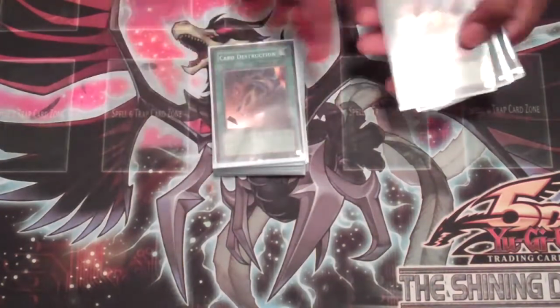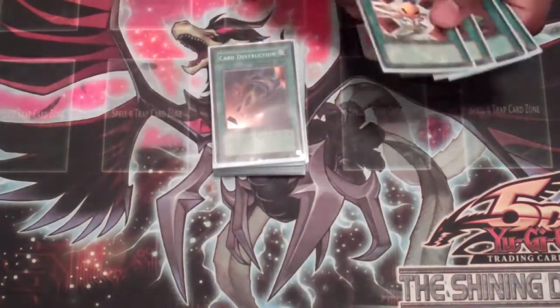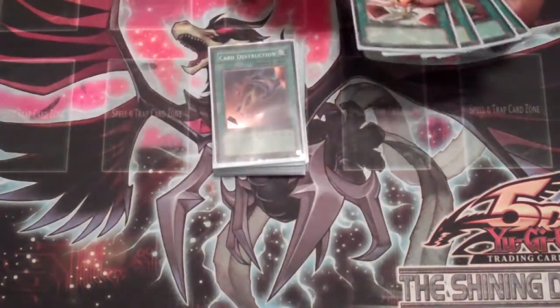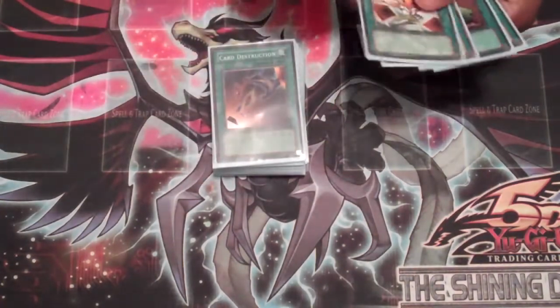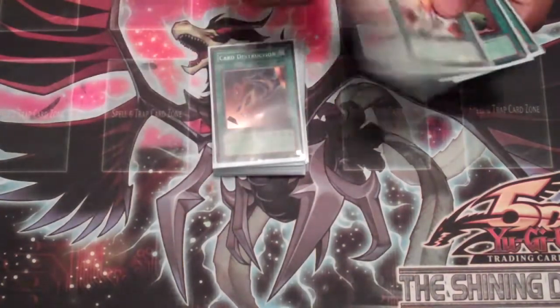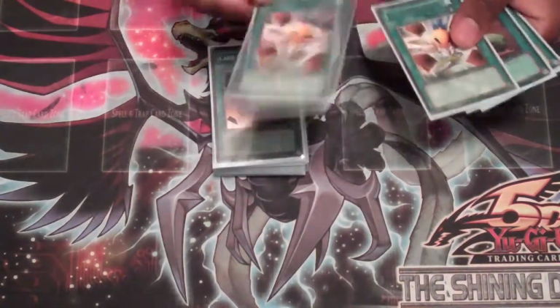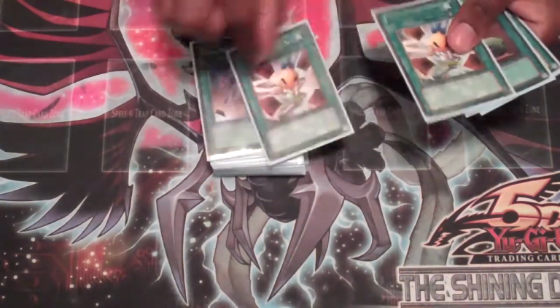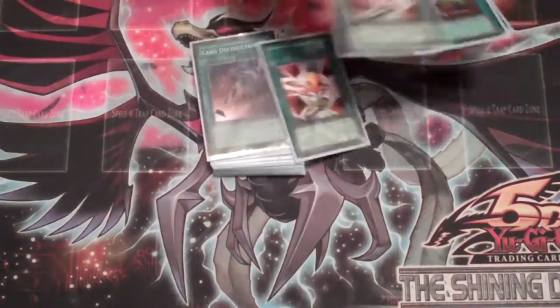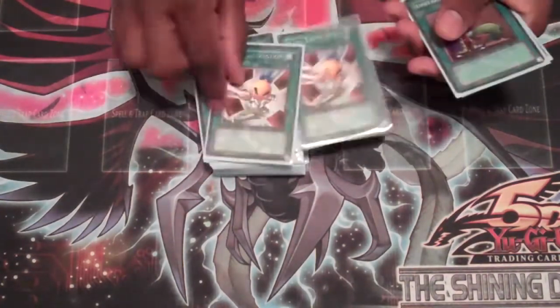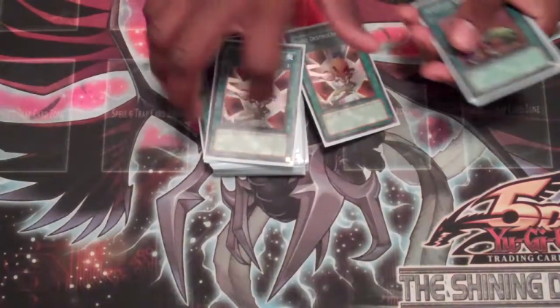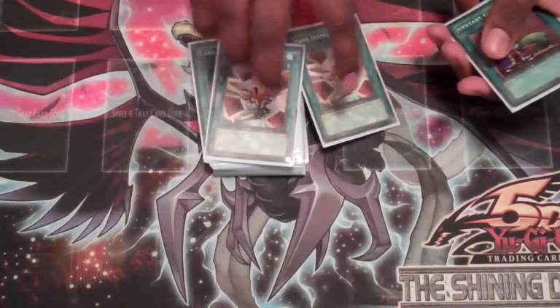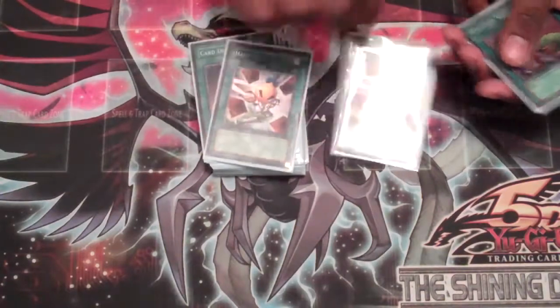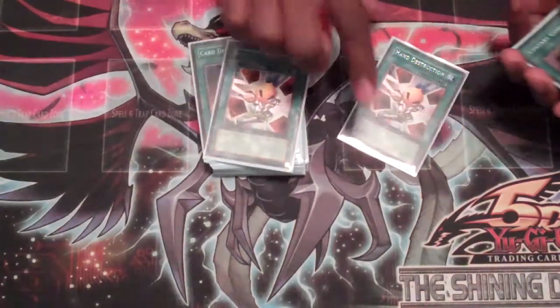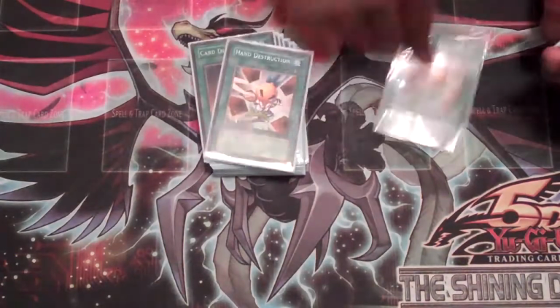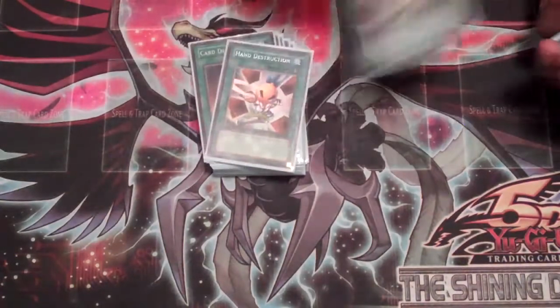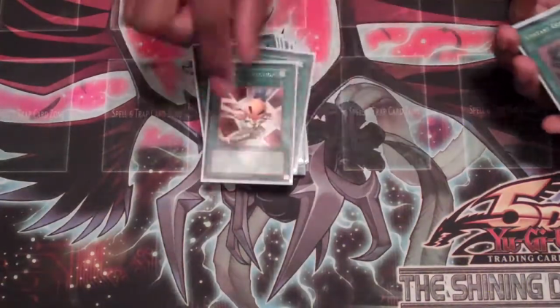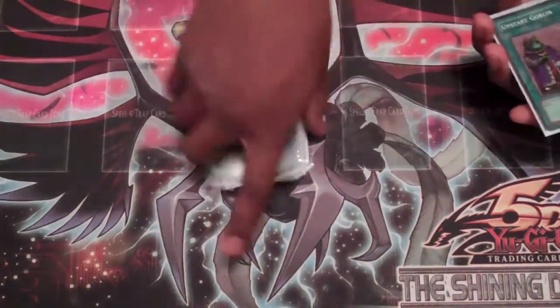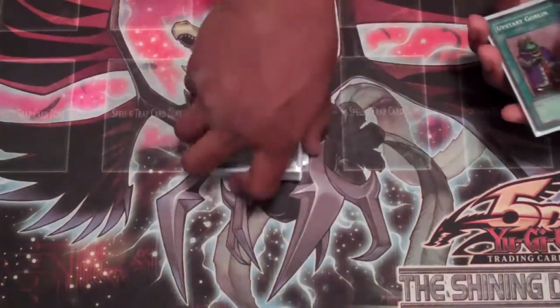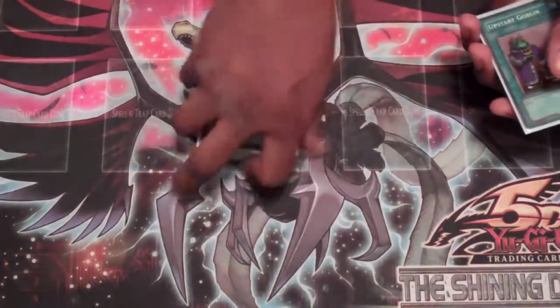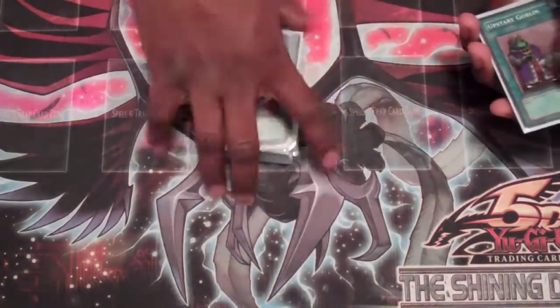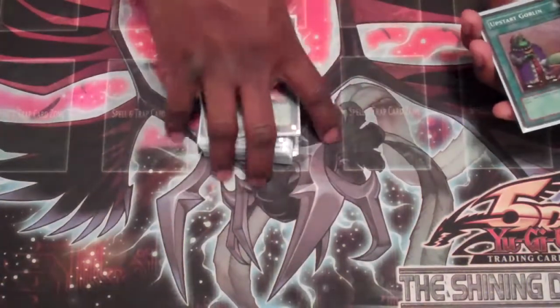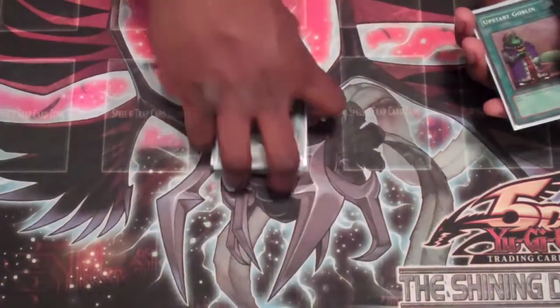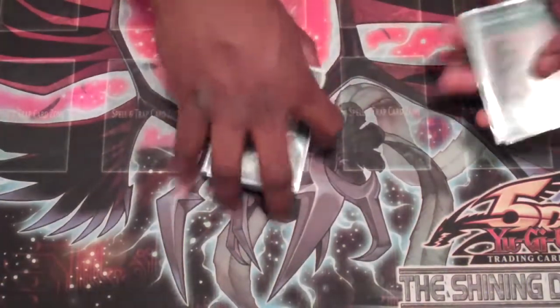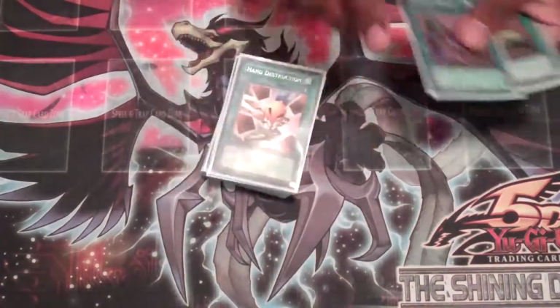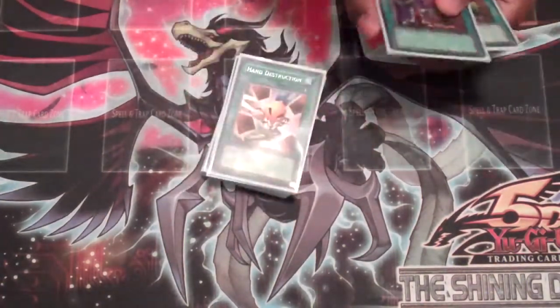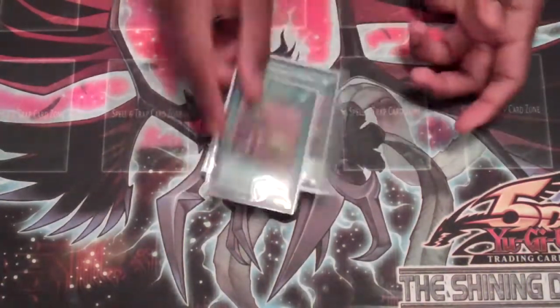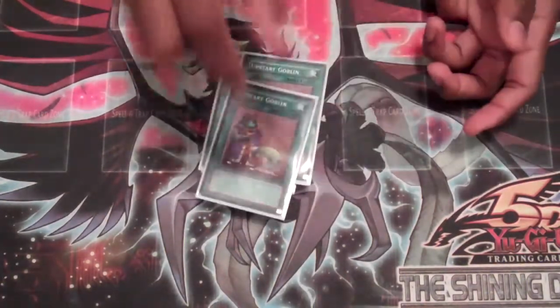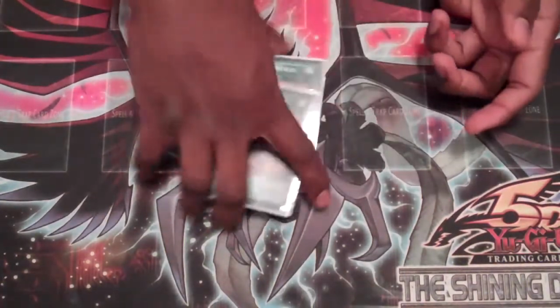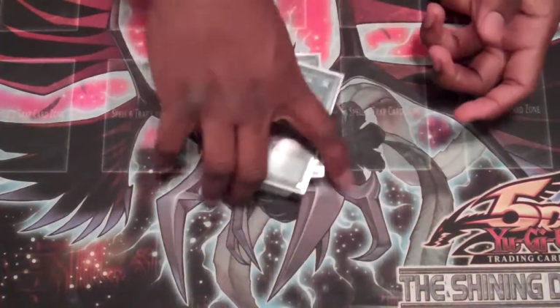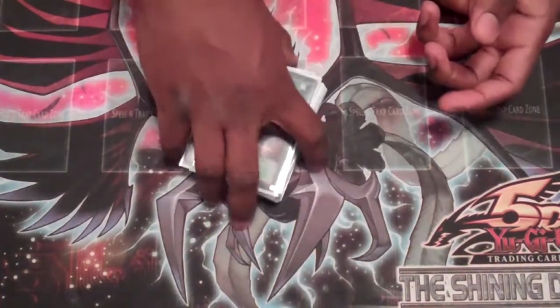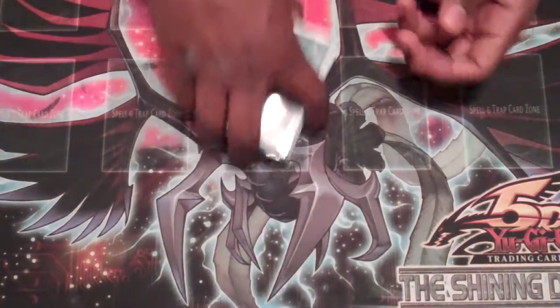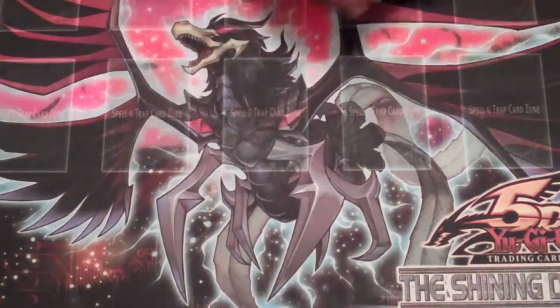Pot of Avarice x3, Card Destruction, 2 Hand Destruction just to send some of your frogs to the graveyard that you don't need, and 2 Upstart Goblins. That's about it for the deck list.